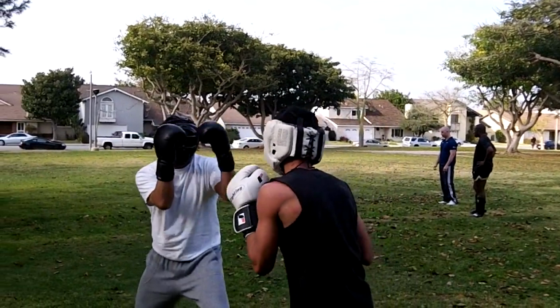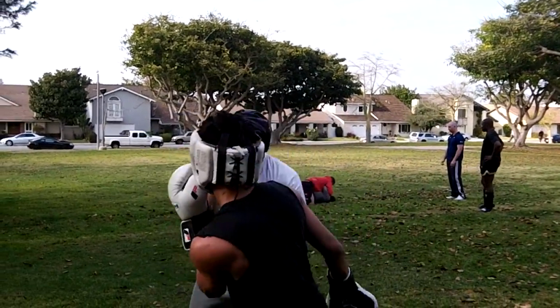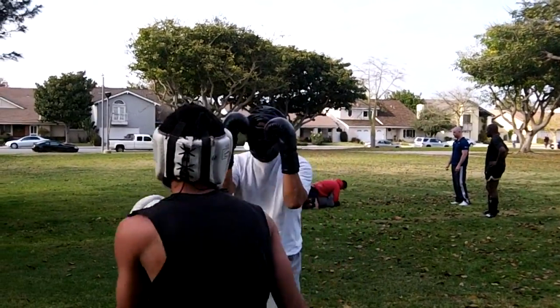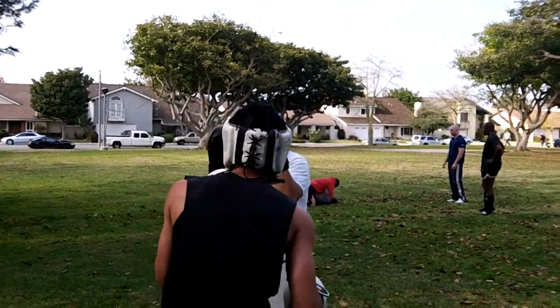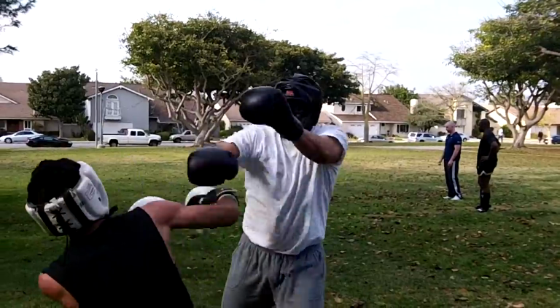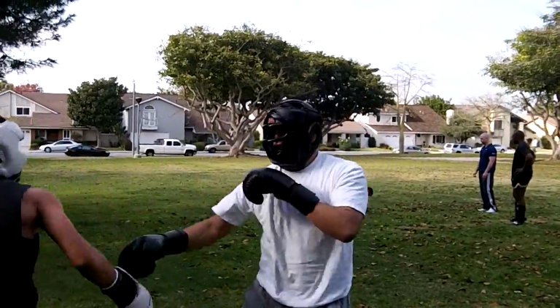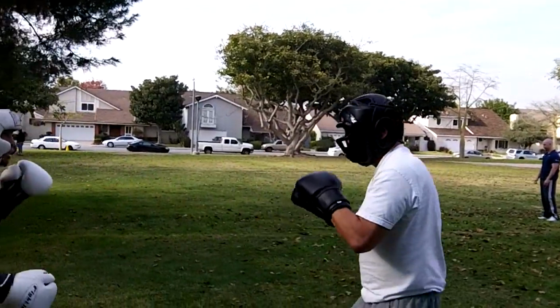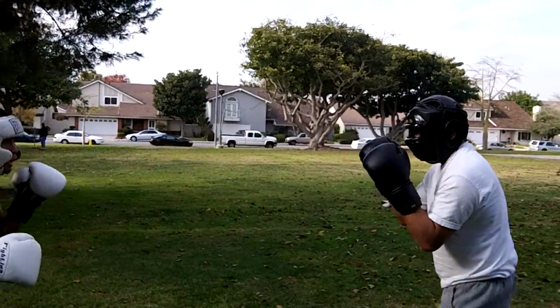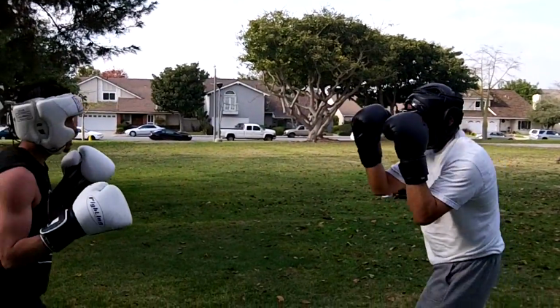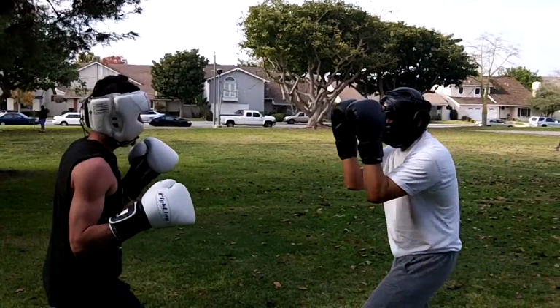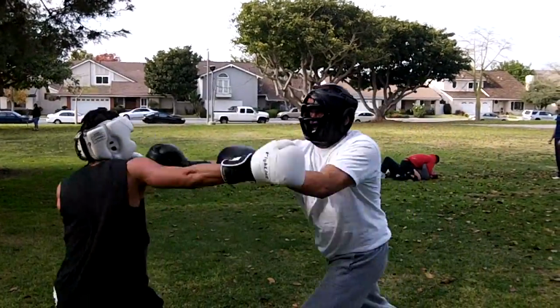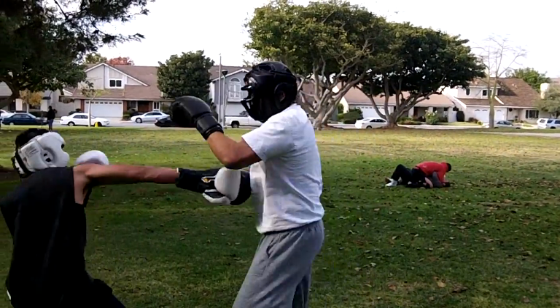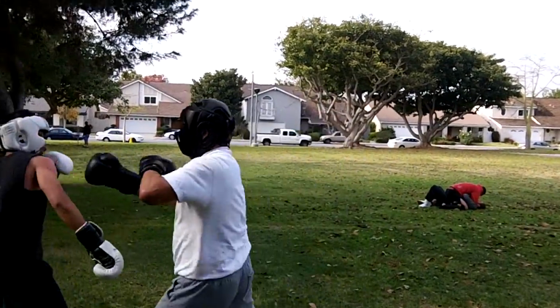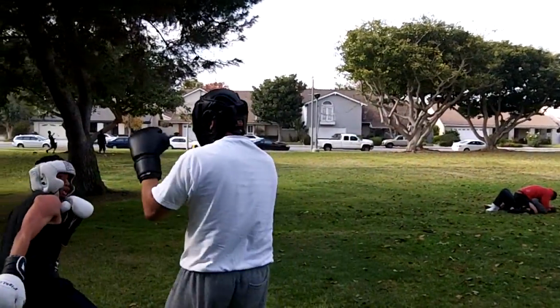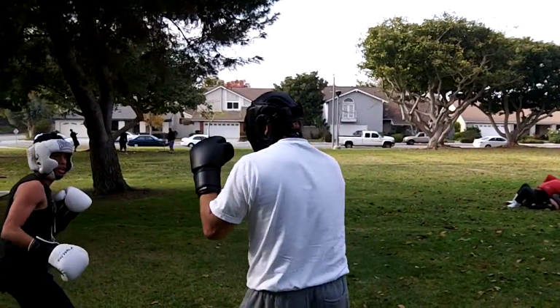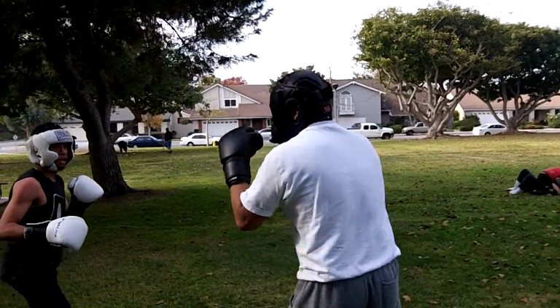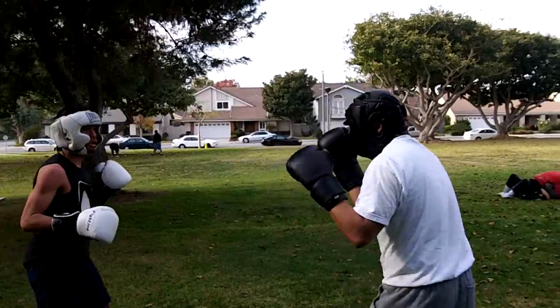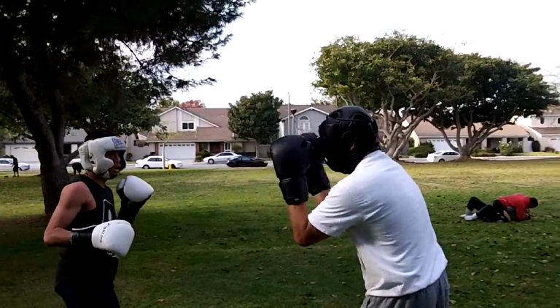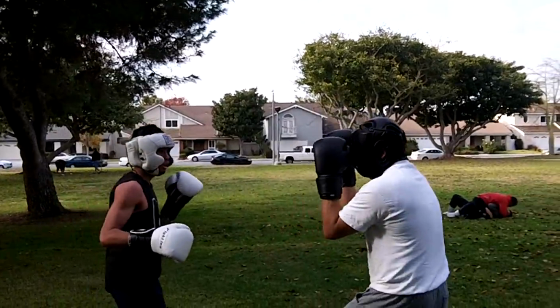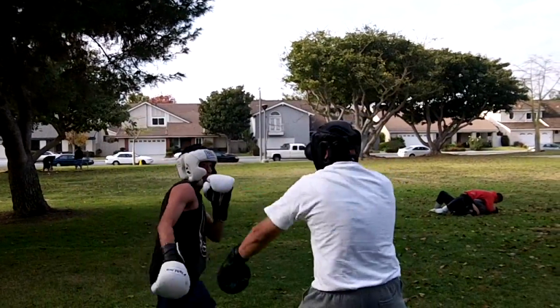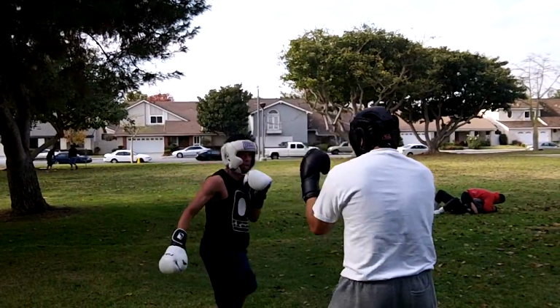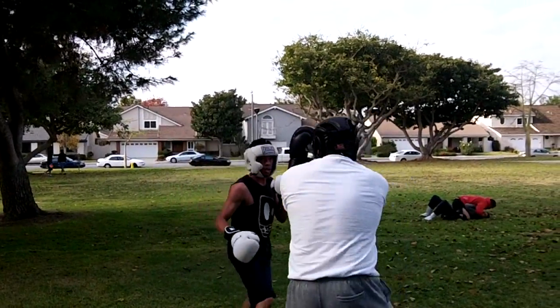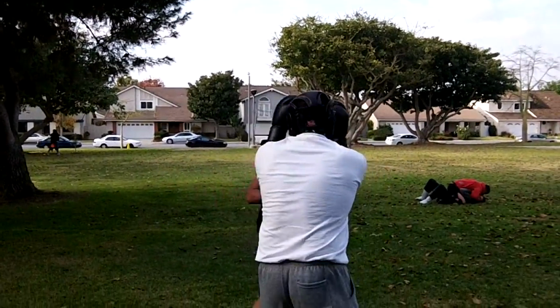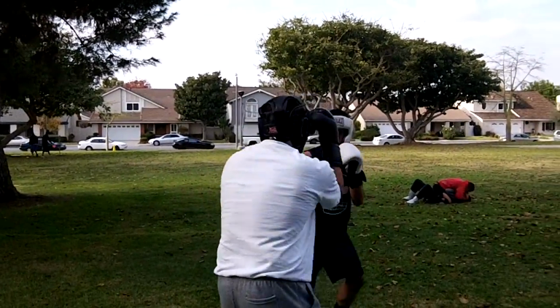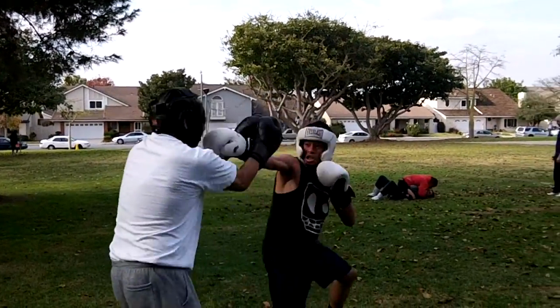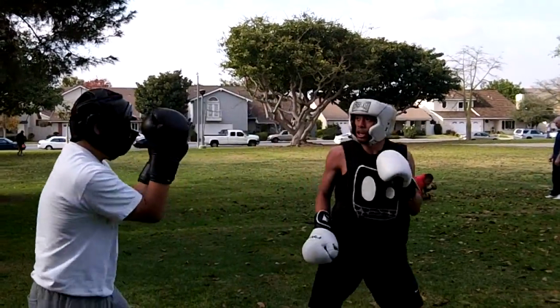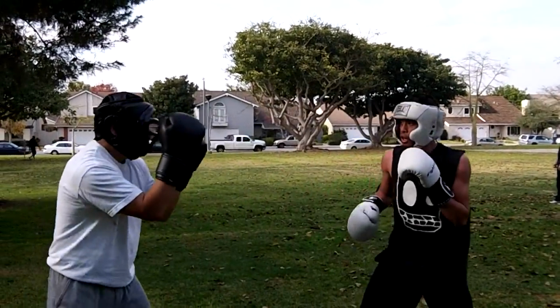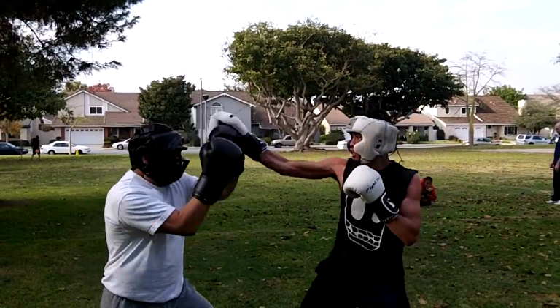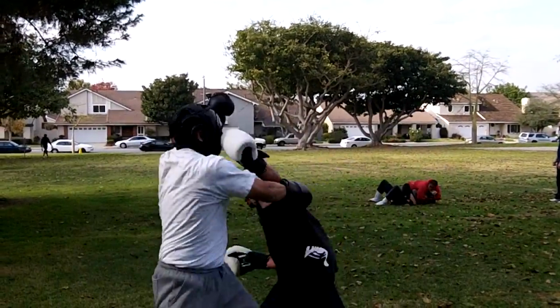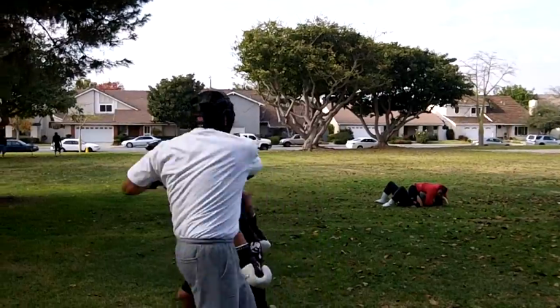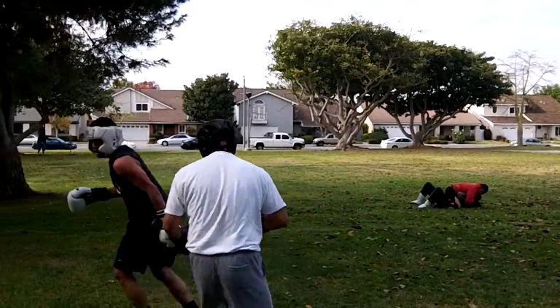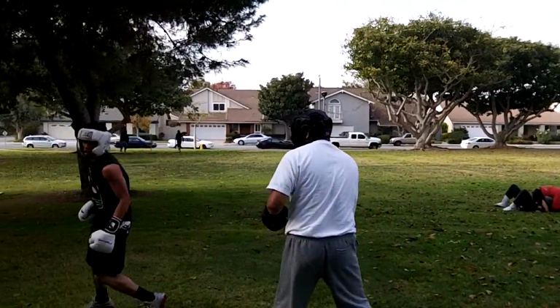Set your head to the right, set your head to the right. Yeah! Again. Ten seconds. Now you lean in first so that you can pull out. You lean in first, so you have room to pull out.